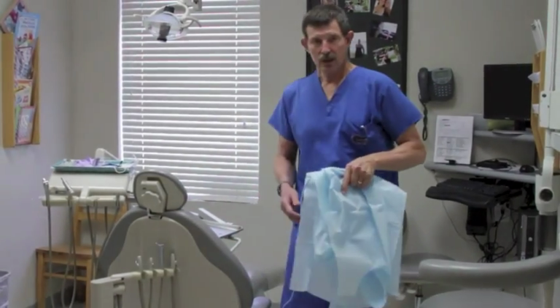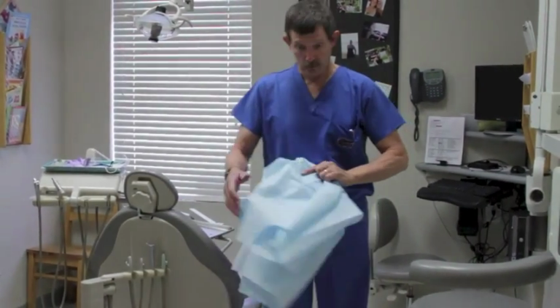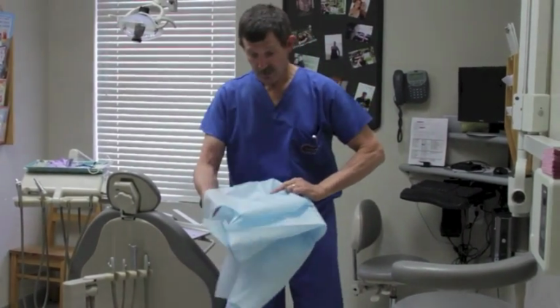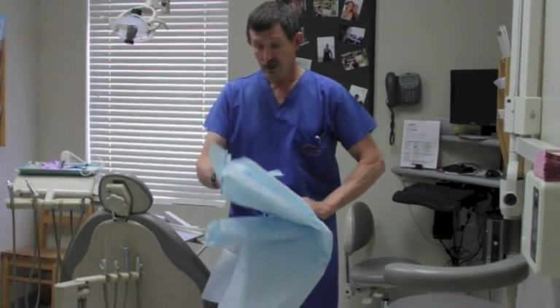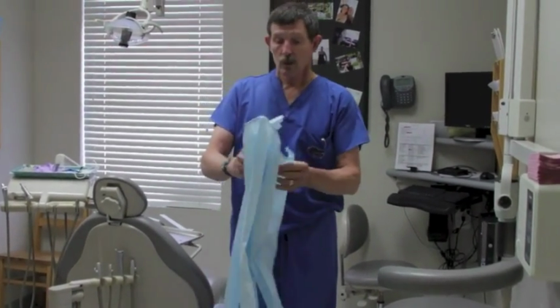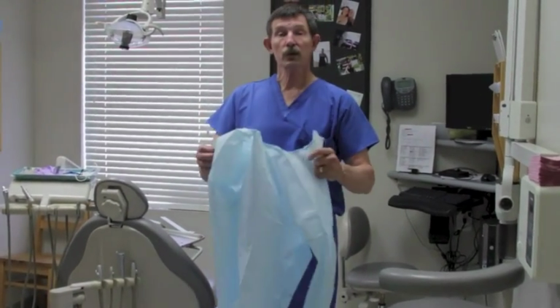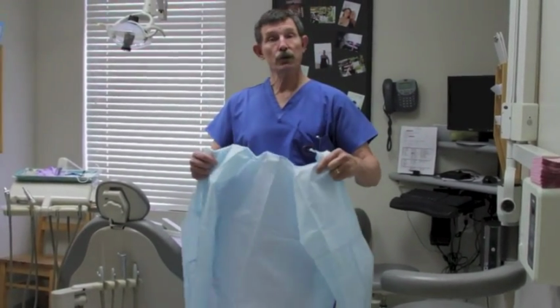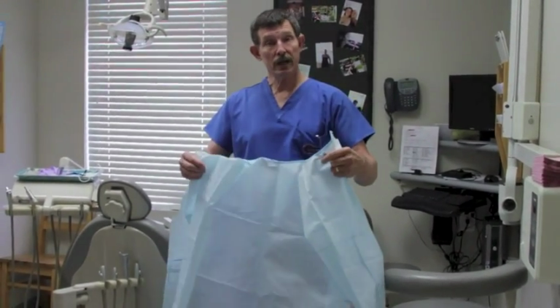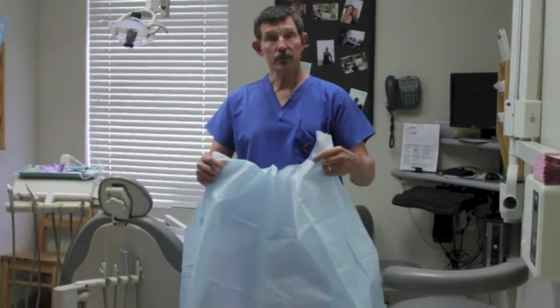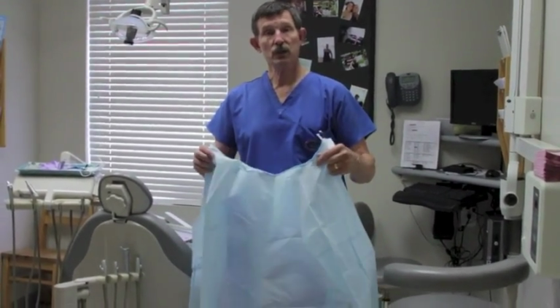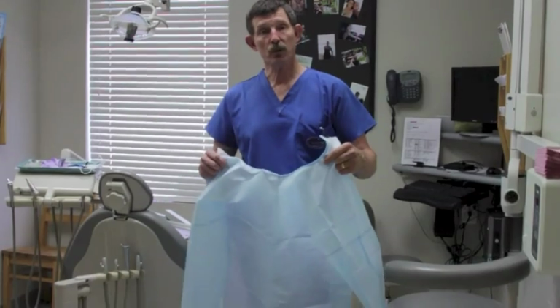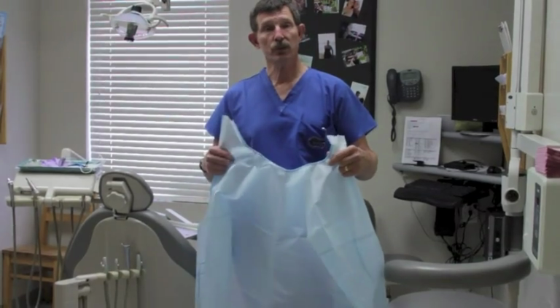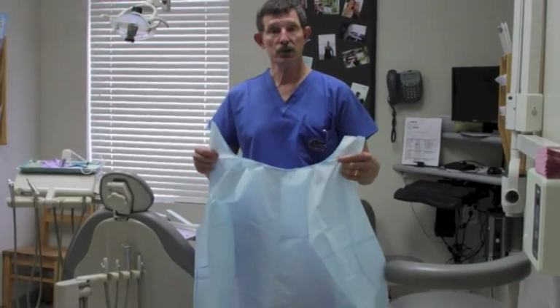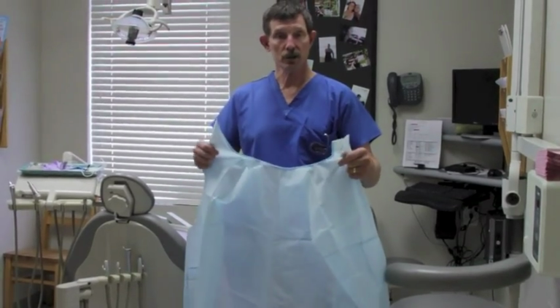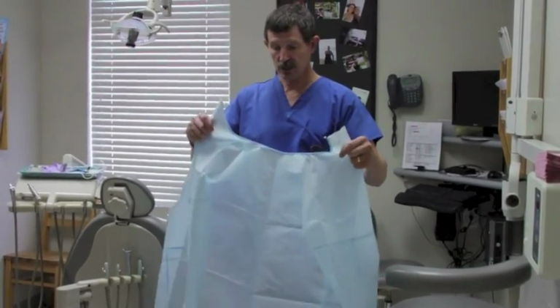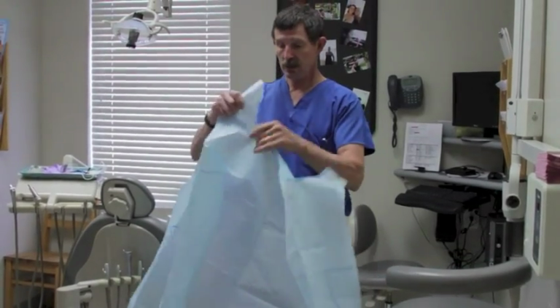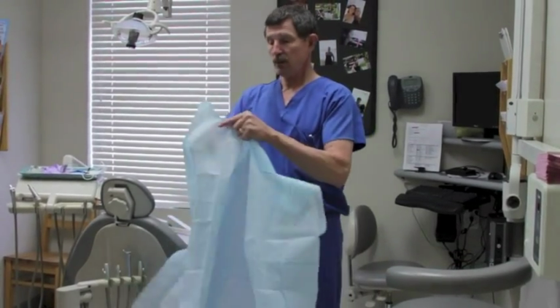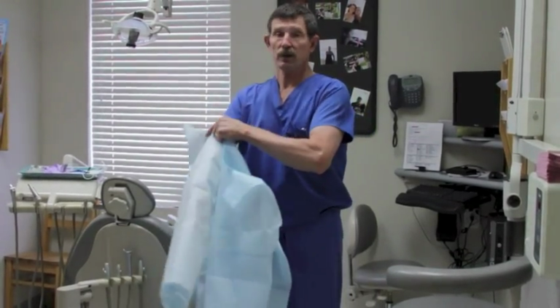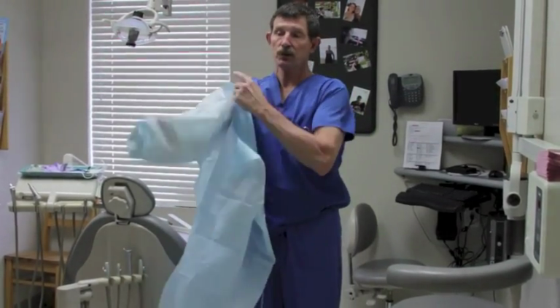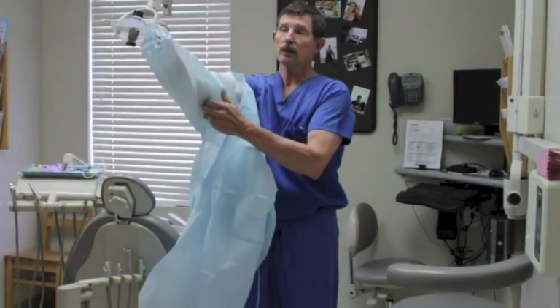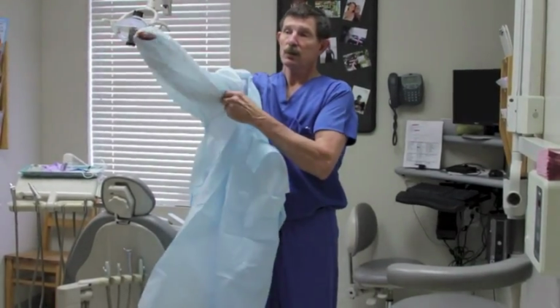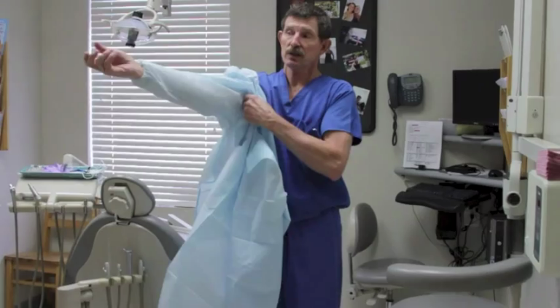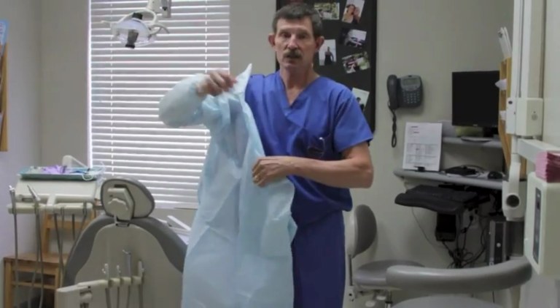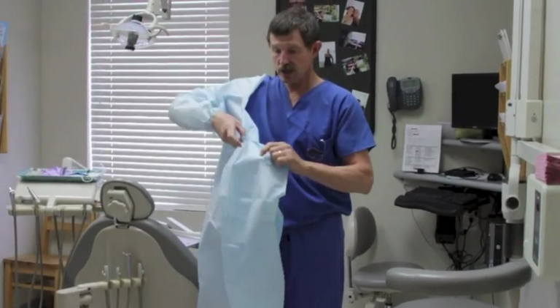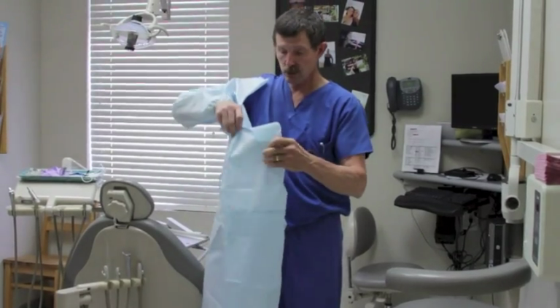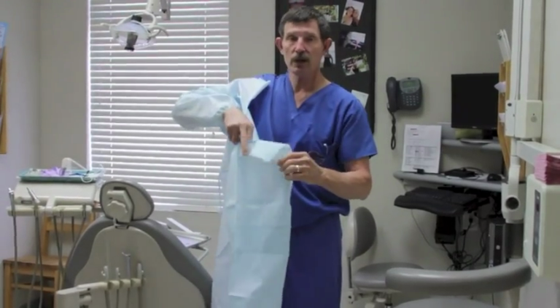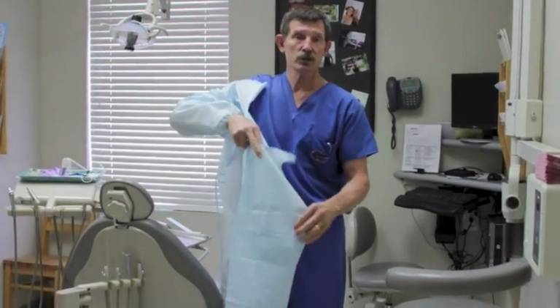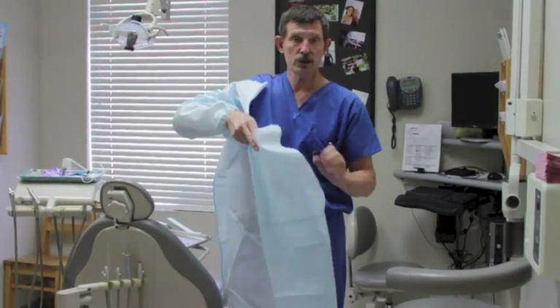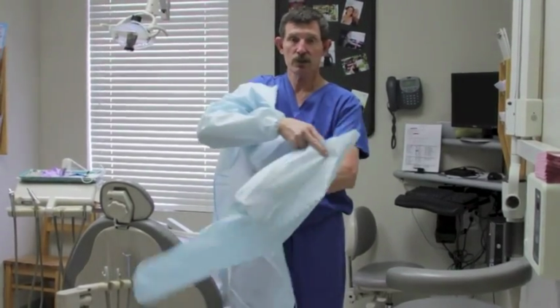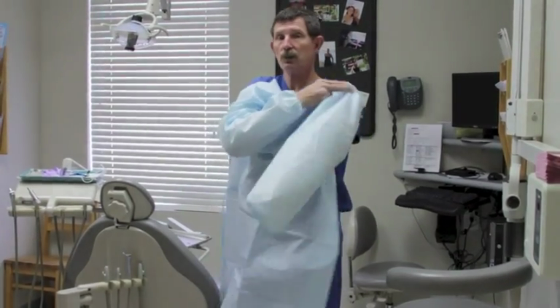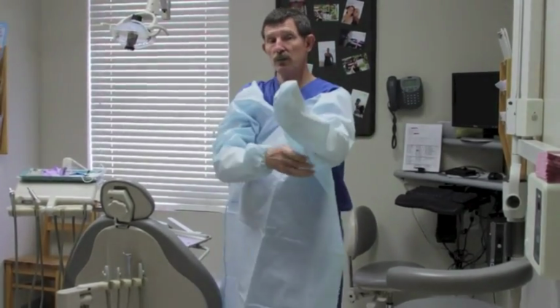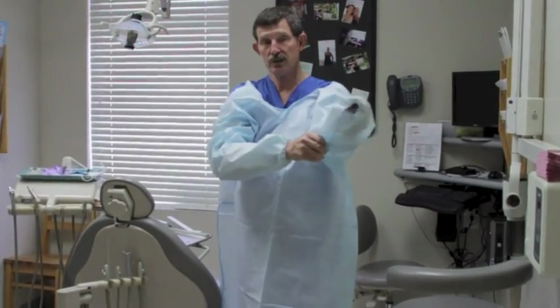Hello. What I'm going to show you right now is the proper way to put on your barrier protection. Remember, the personal protection is designed to create a barrier between you and potential blood-borne pathogens.